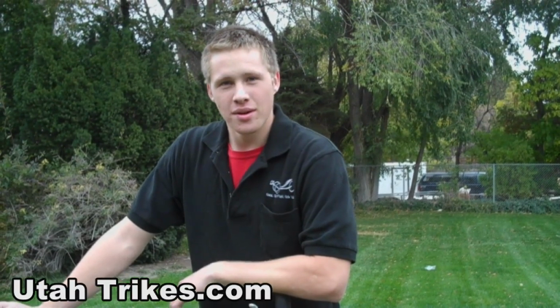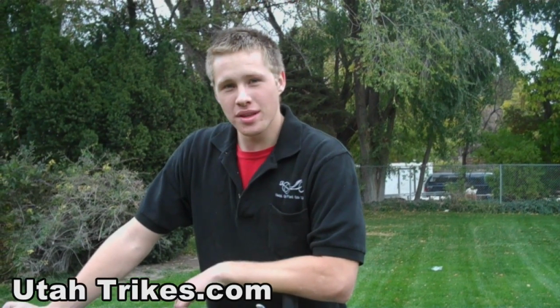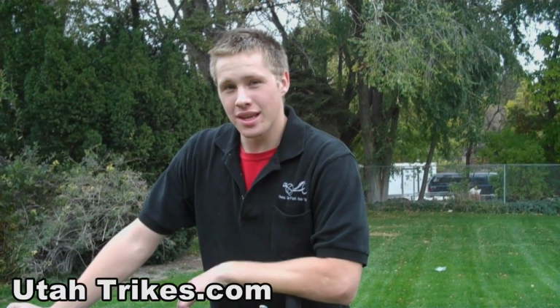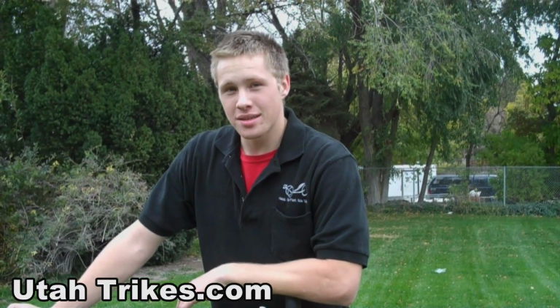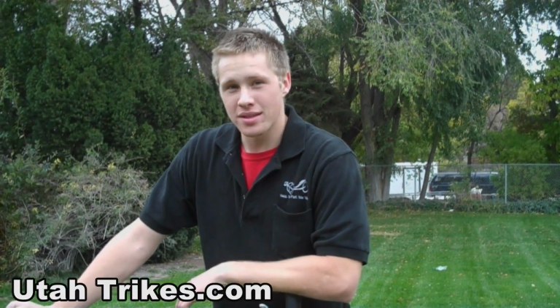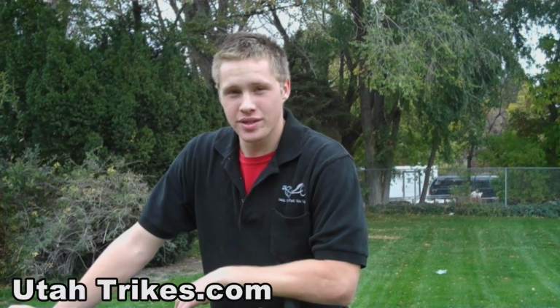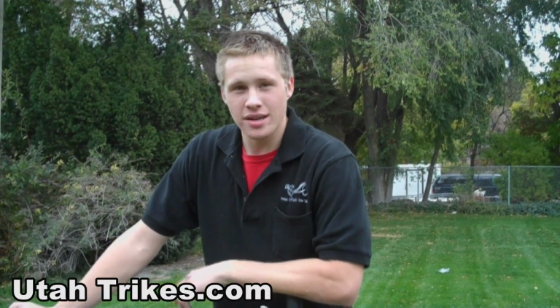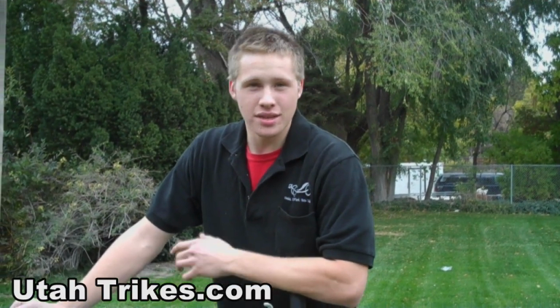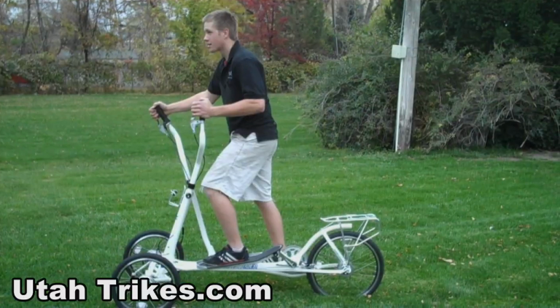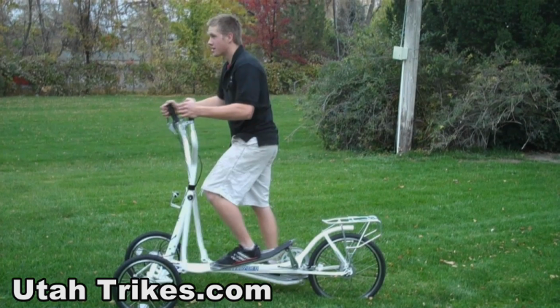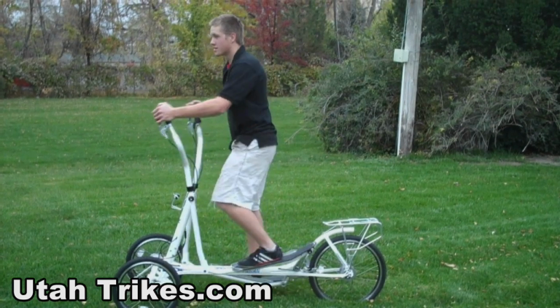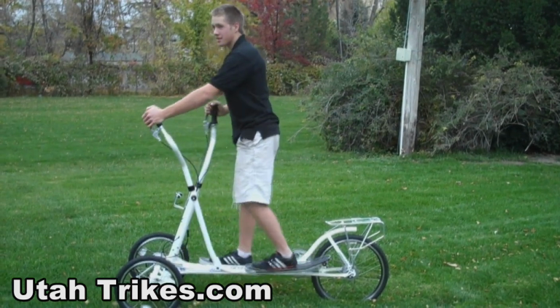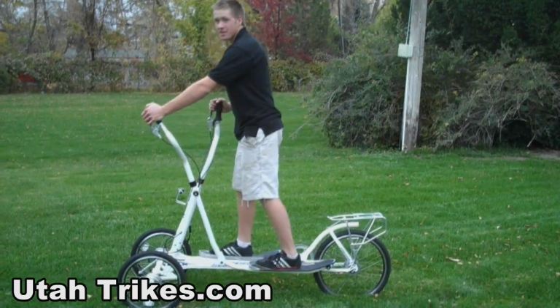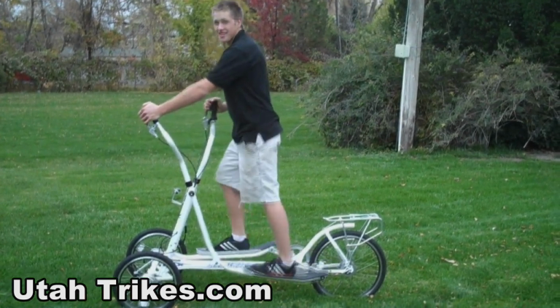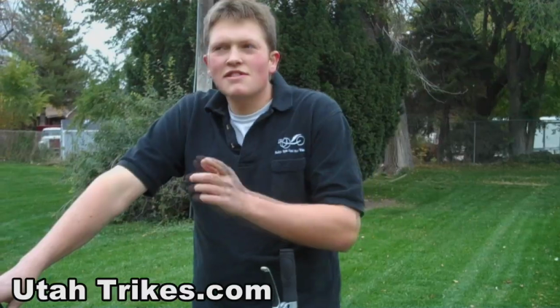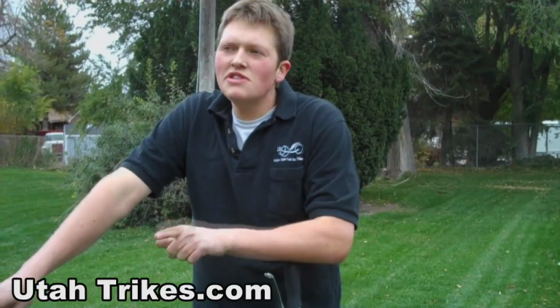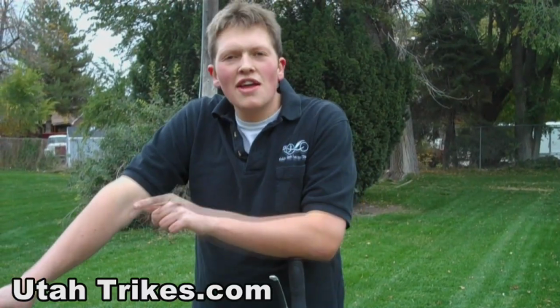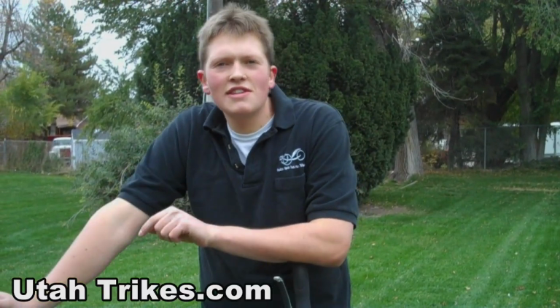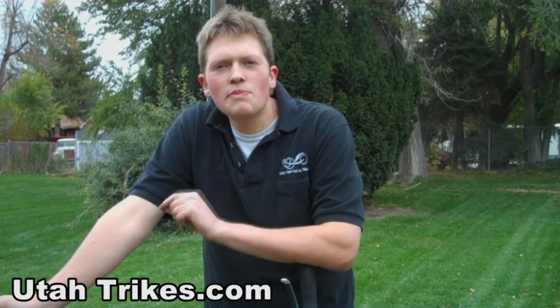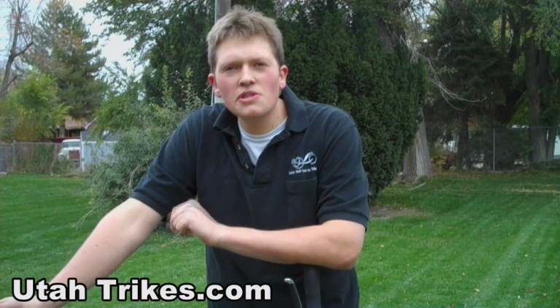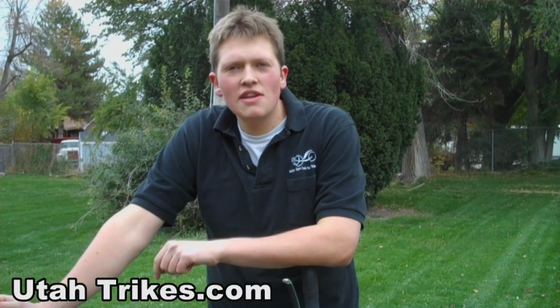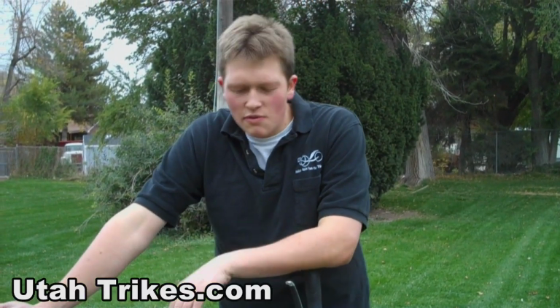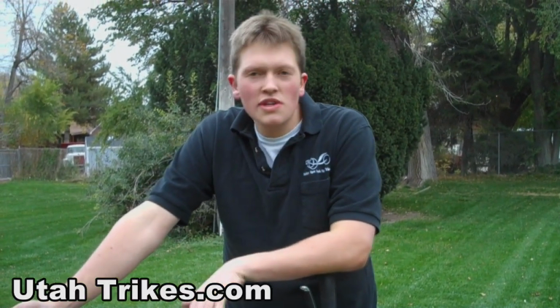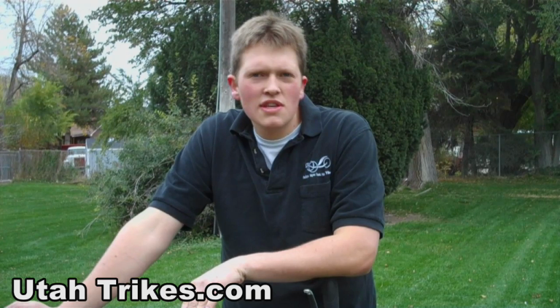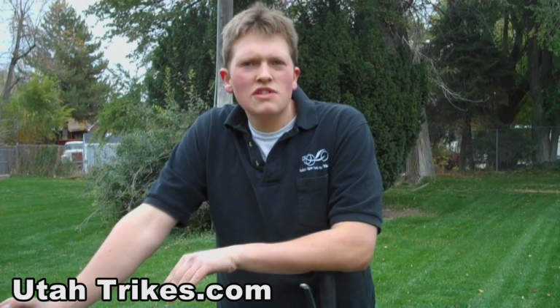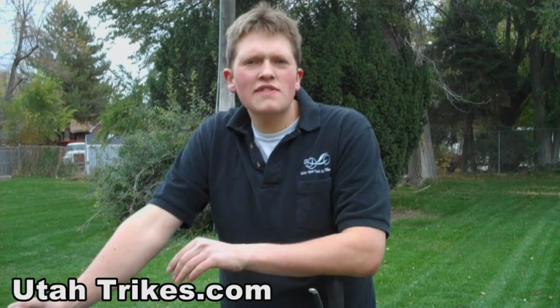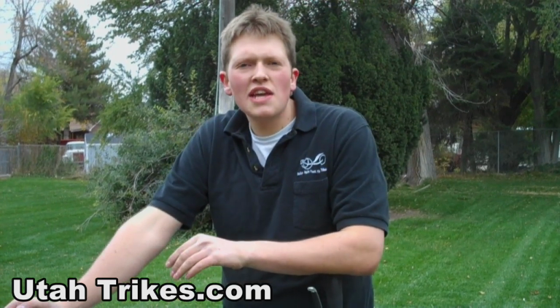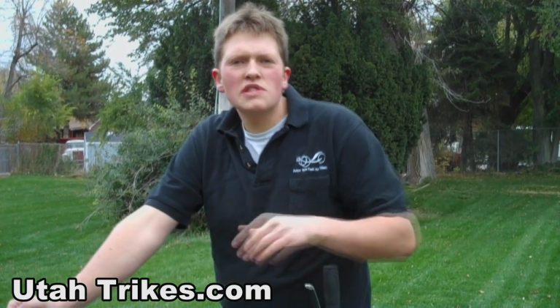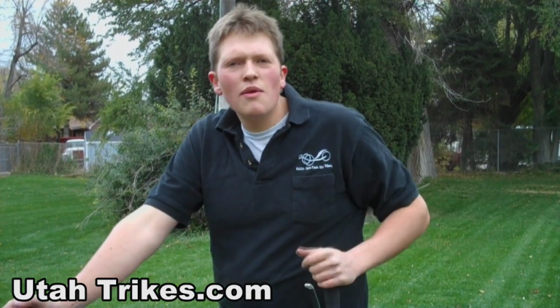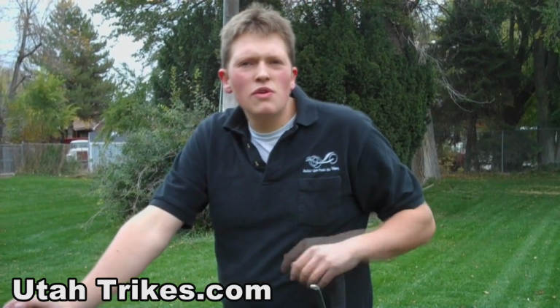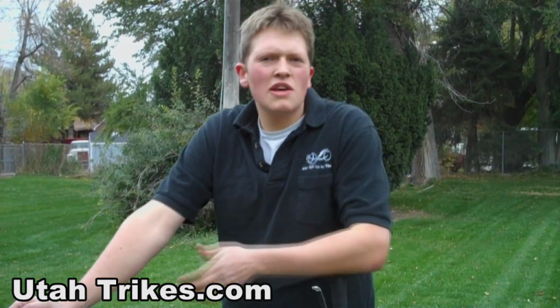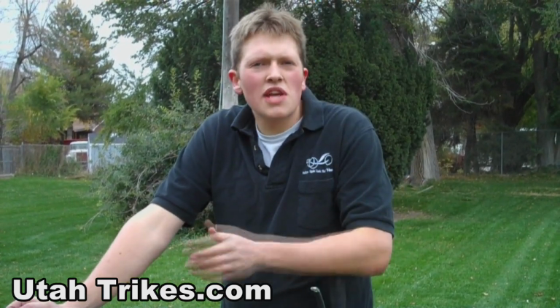One of the unique things about the Street Strider is that you stand up rather than sitting down. The Street Strider is an elliptical machine with wheels, so you don't have to stay in one spot while you get a workout.